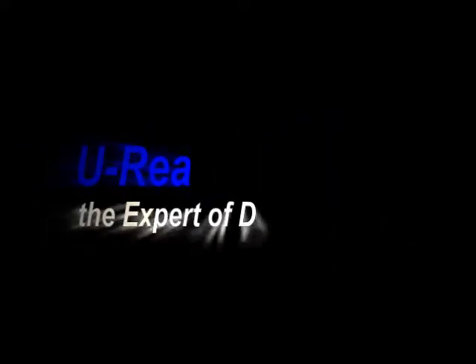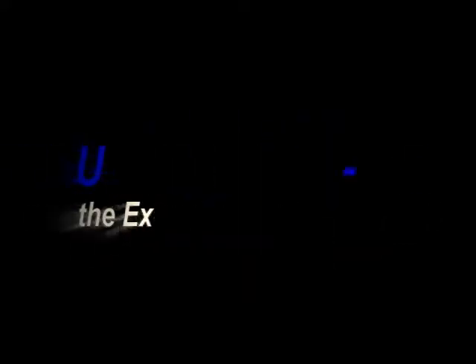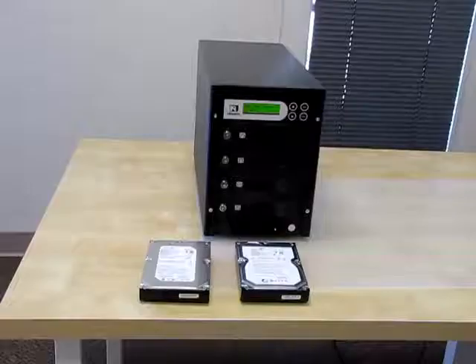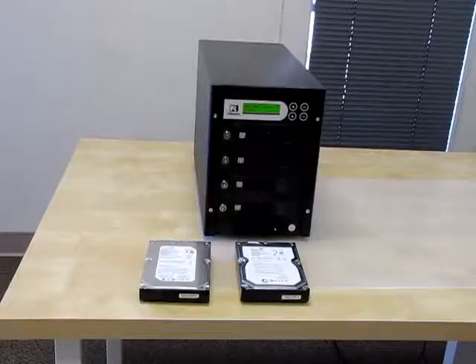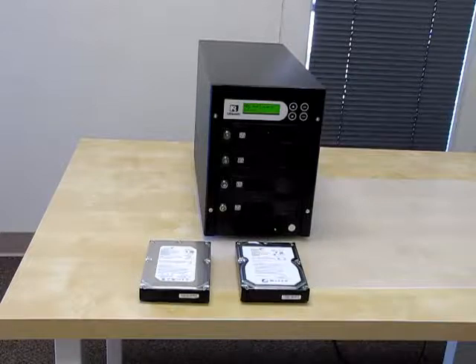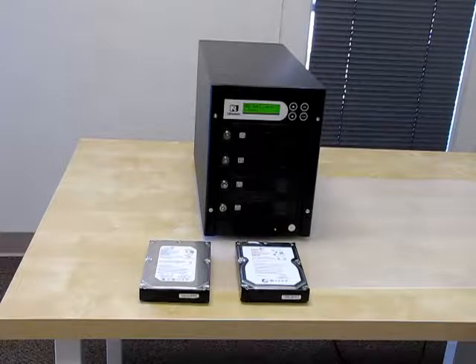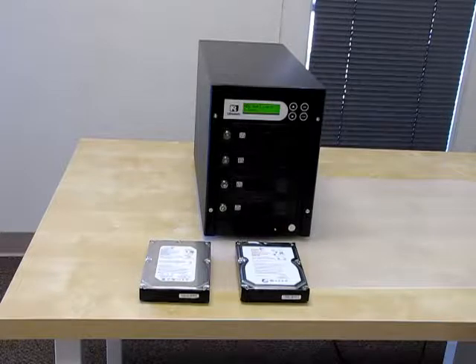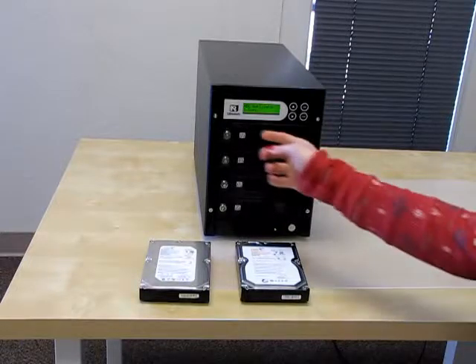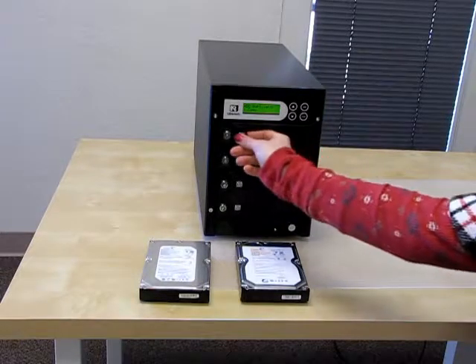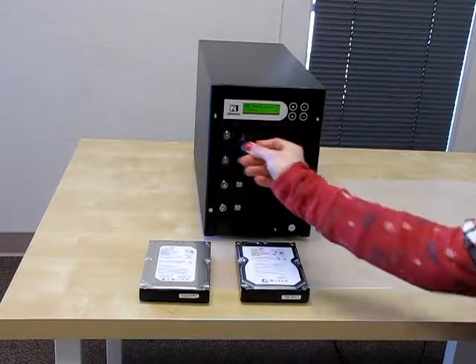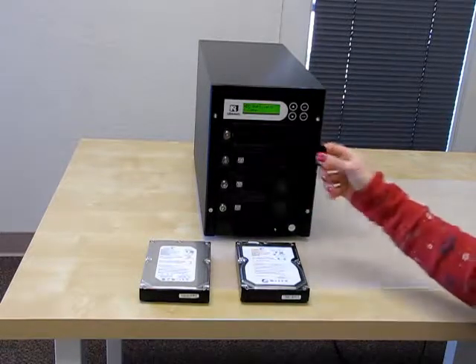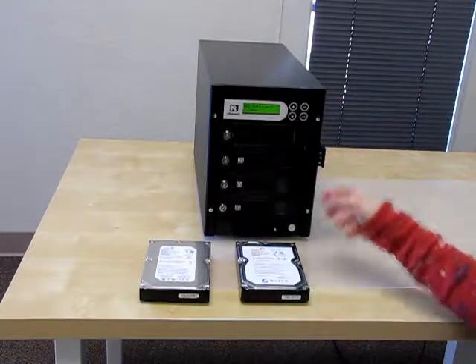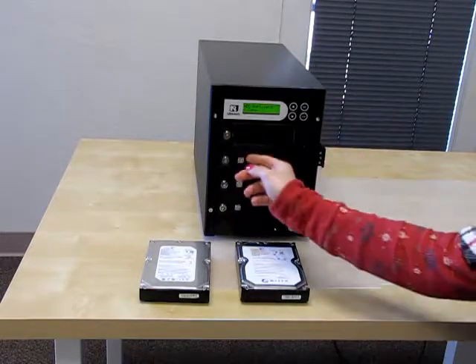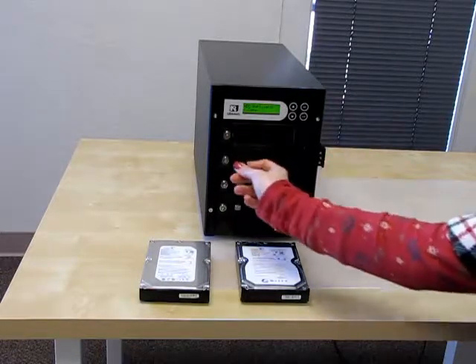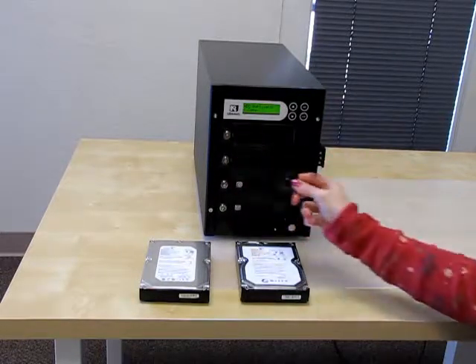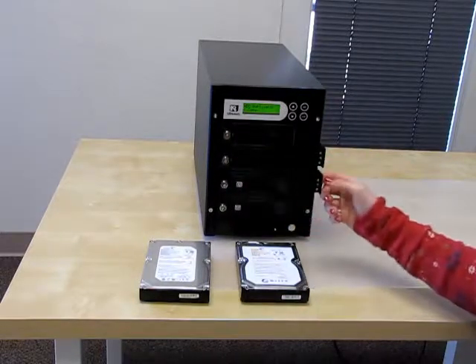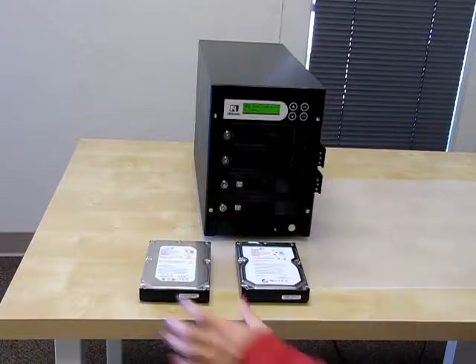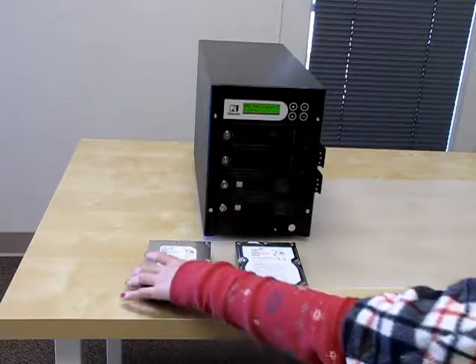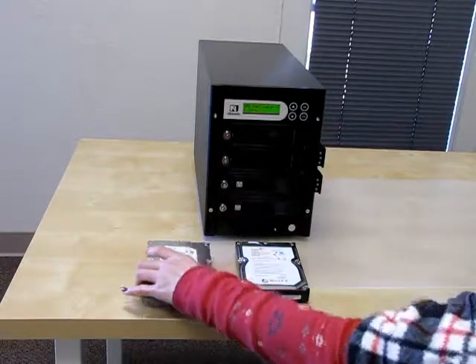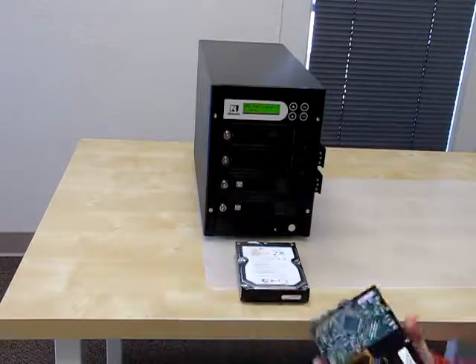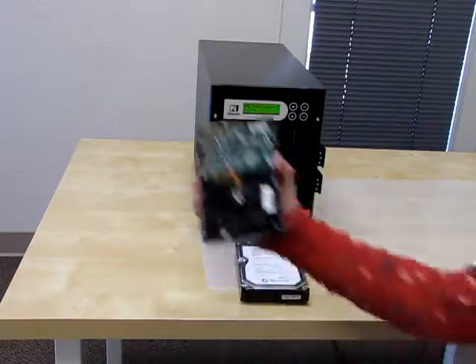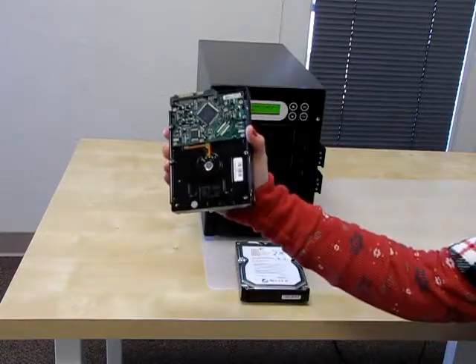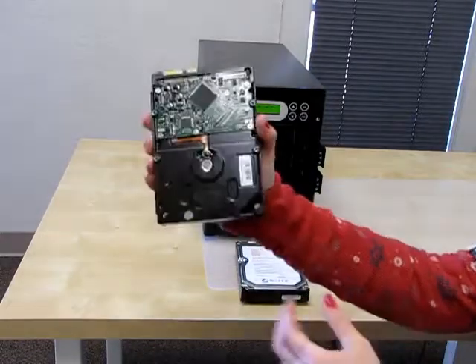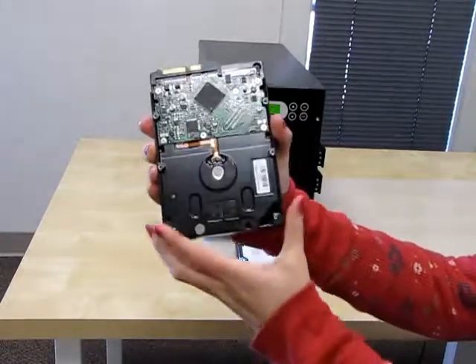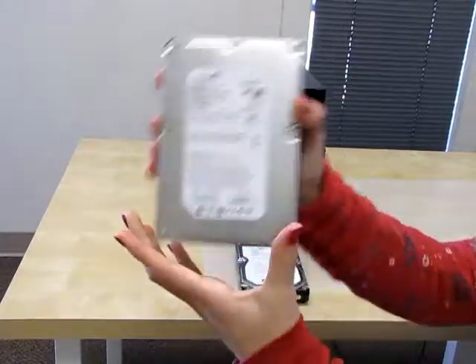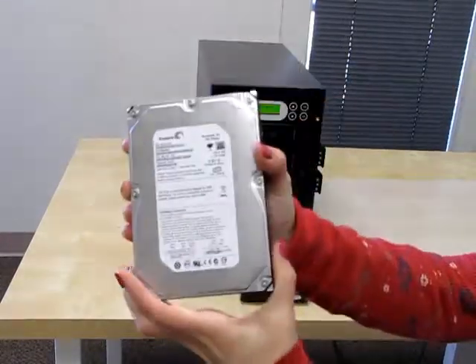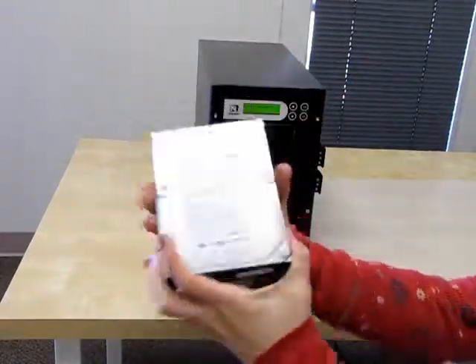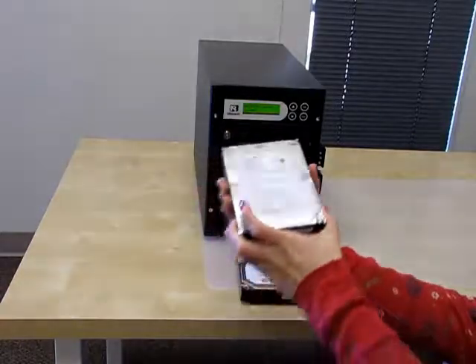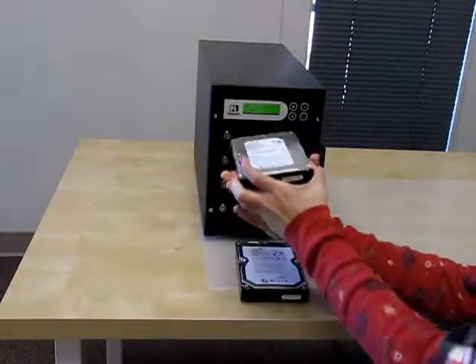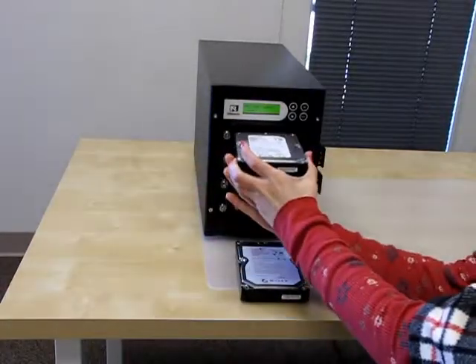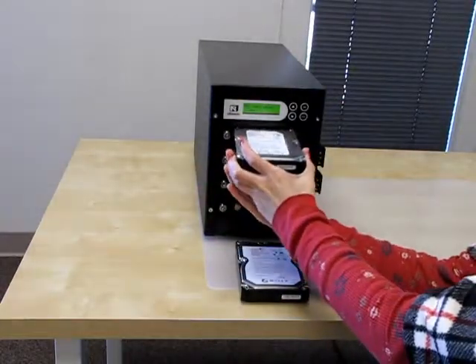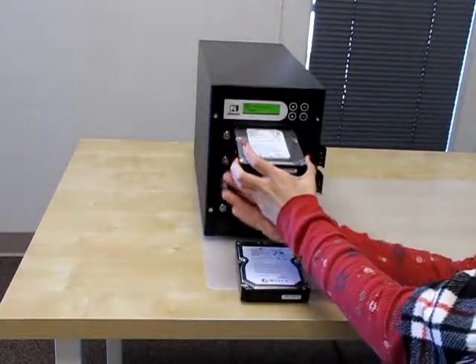I'm going to show you how to duplicate your SATA hard drive with the Tower Series Hard Drive 1-3 Duplicator. For my source, I am using a 750GB Seagate hard drive. My source slides into the first port.